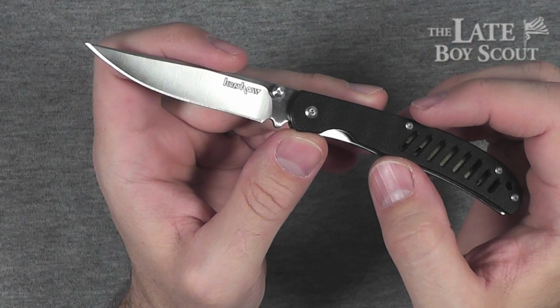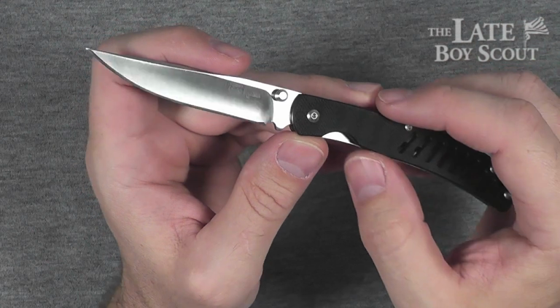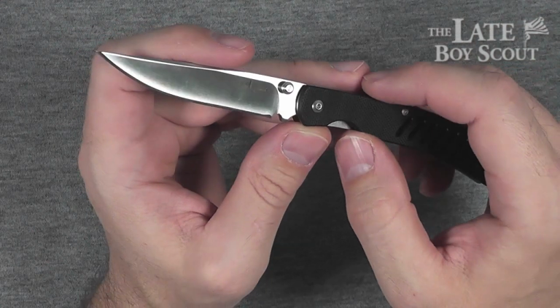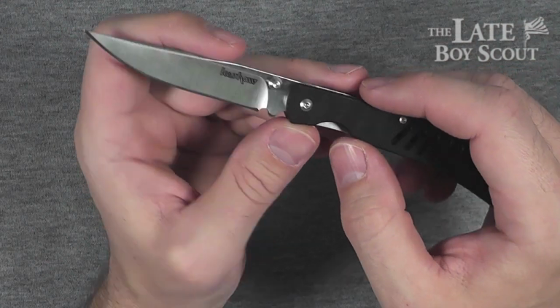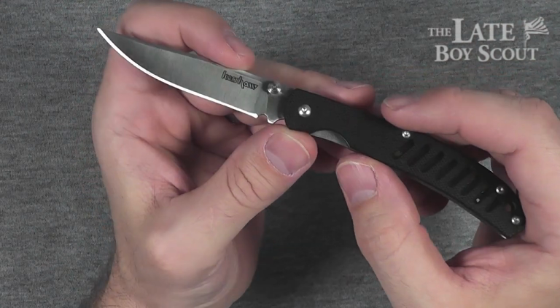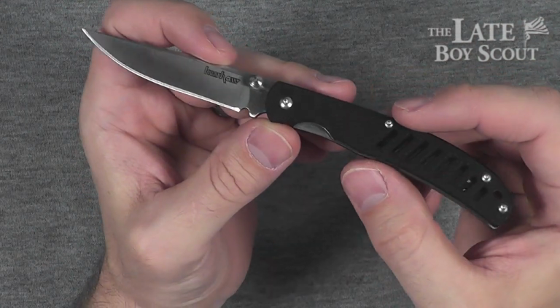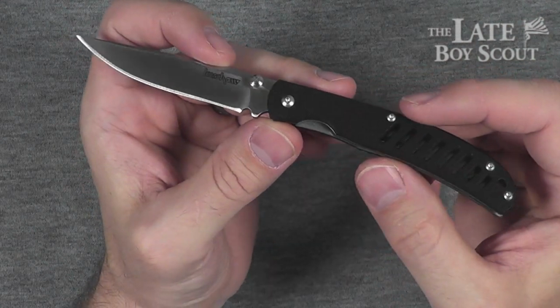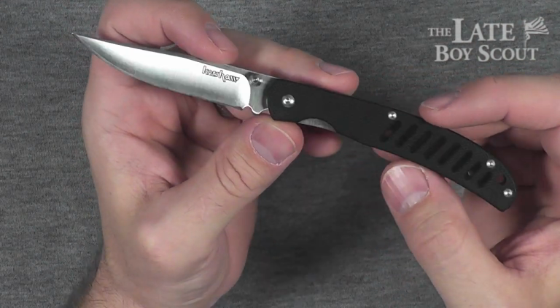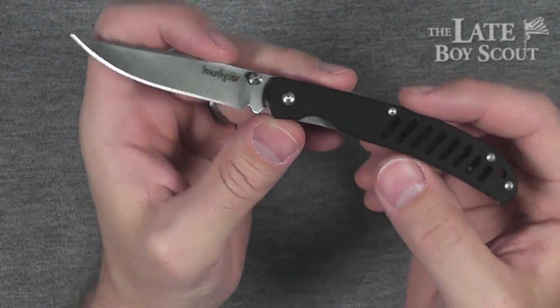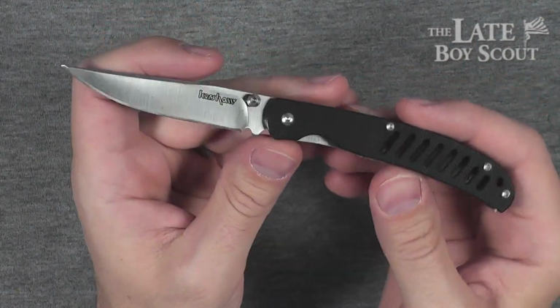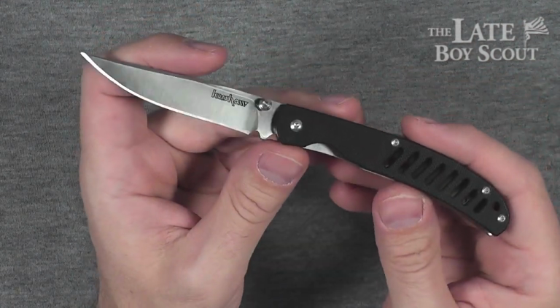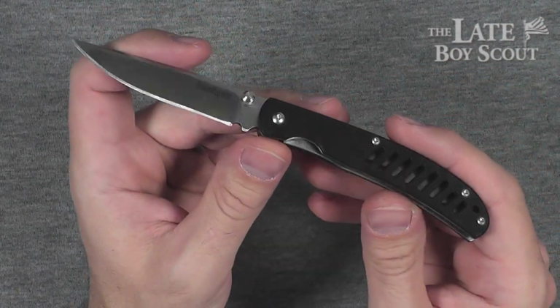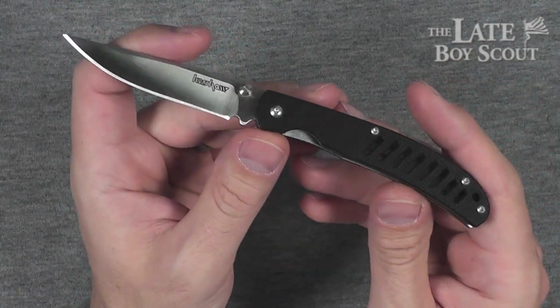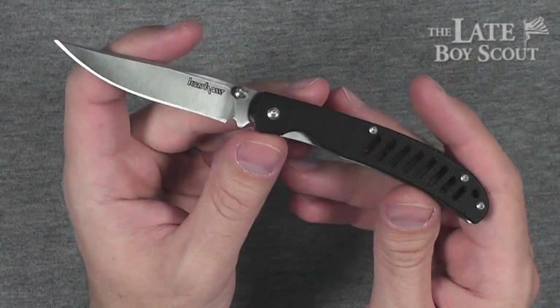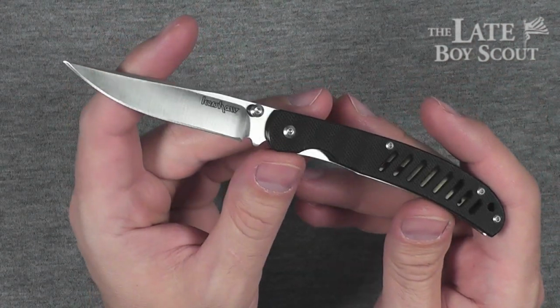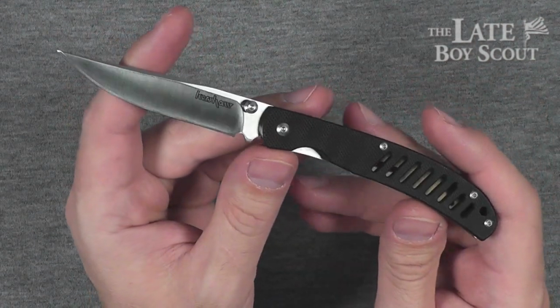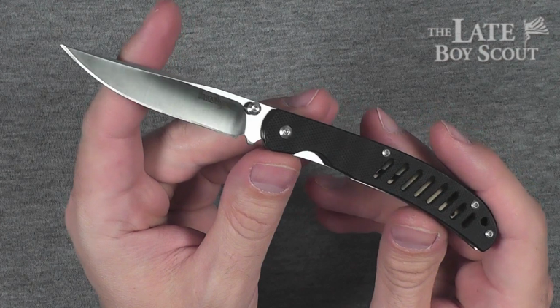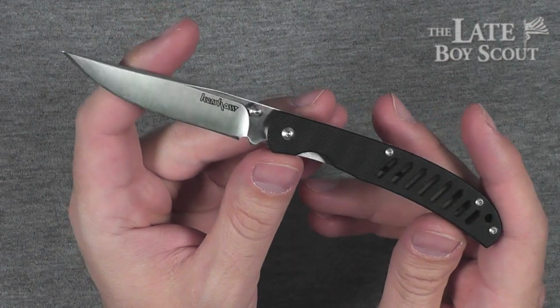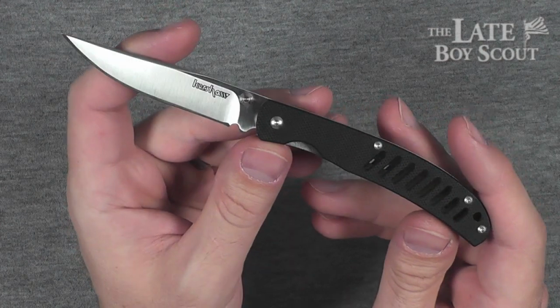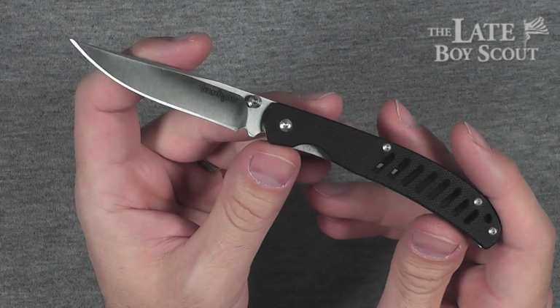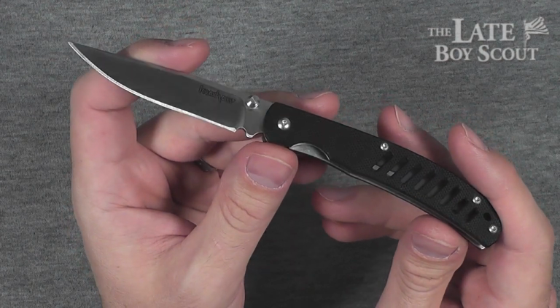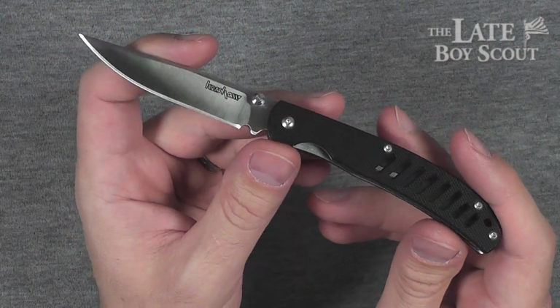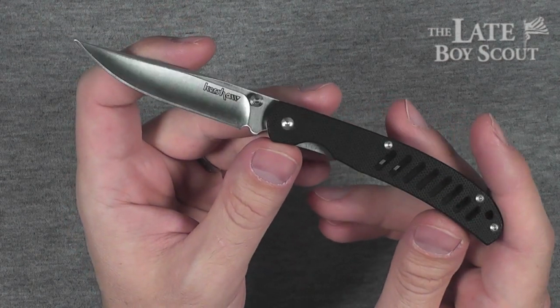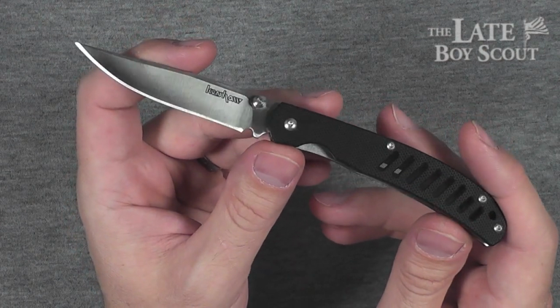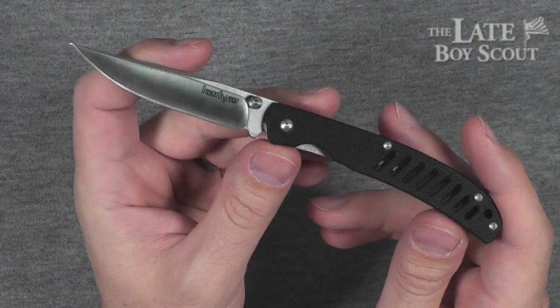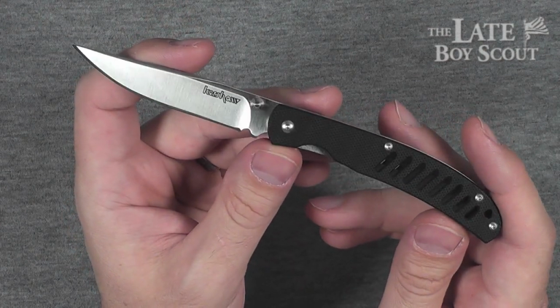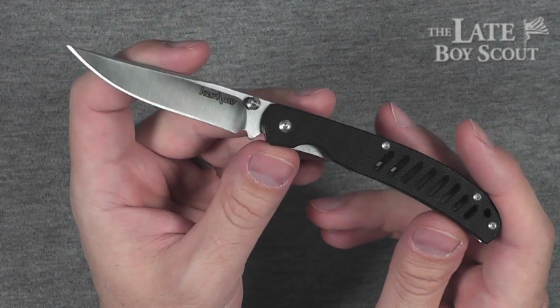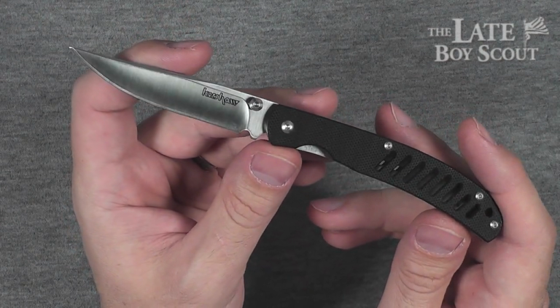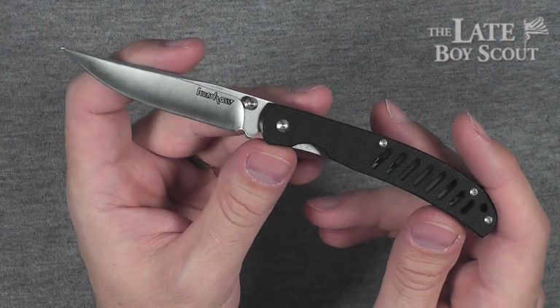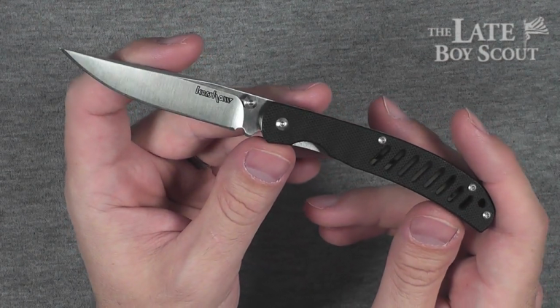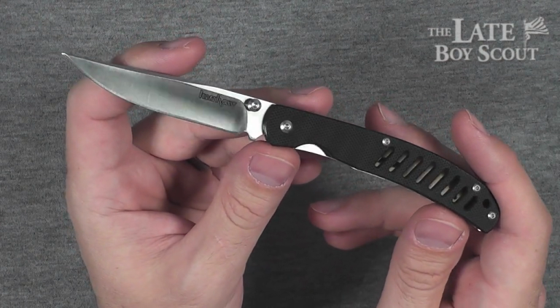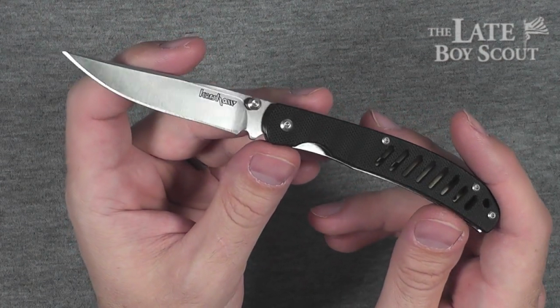It's terrific, man. It really is. I was not that excited about it, to tell you the truth, in seeing it in pictures and in videos and whatnot. I didn't really dig it that much.